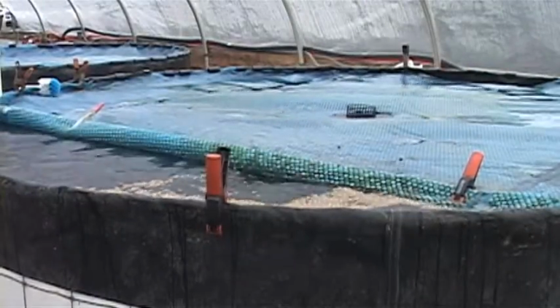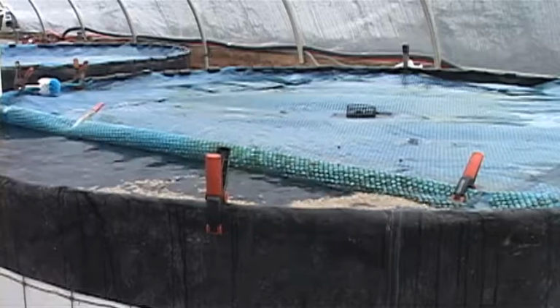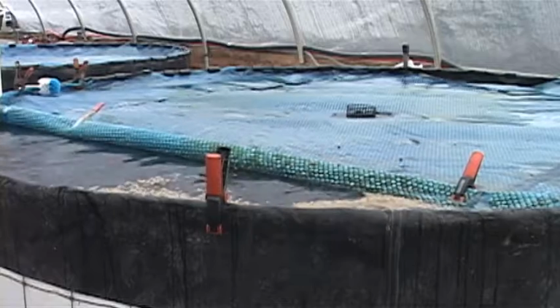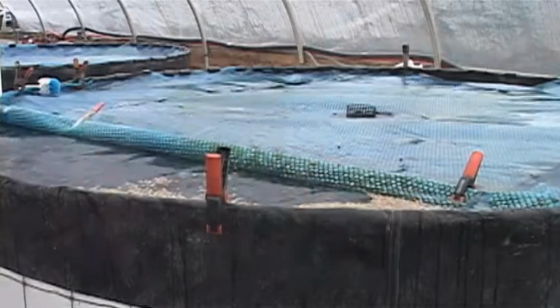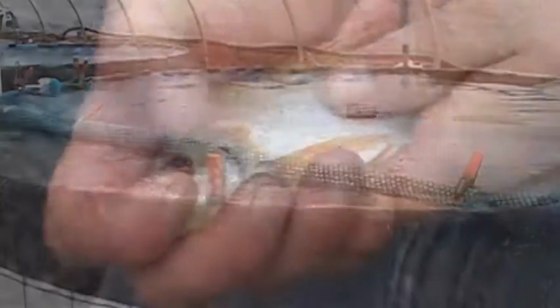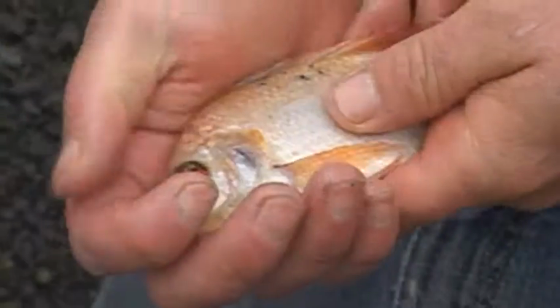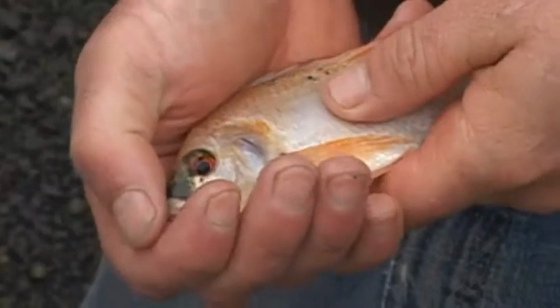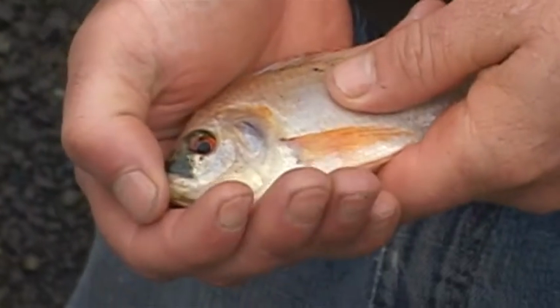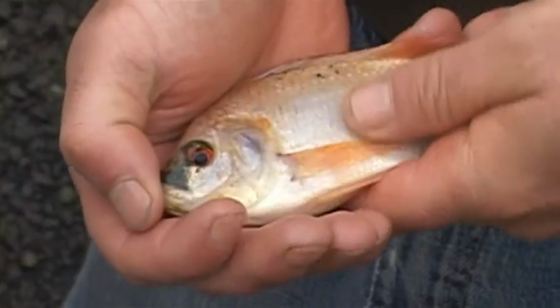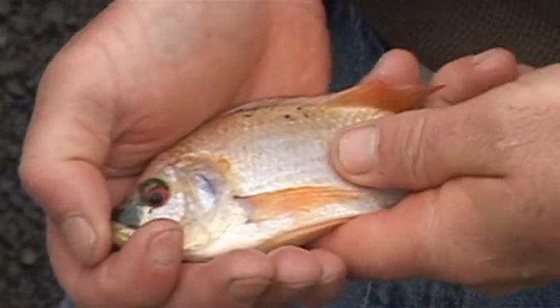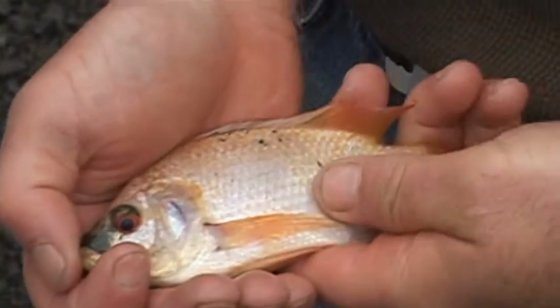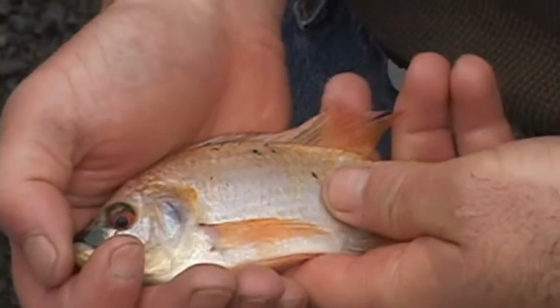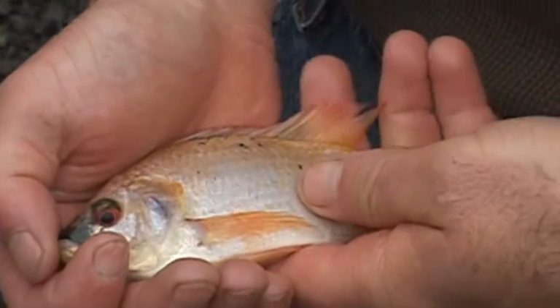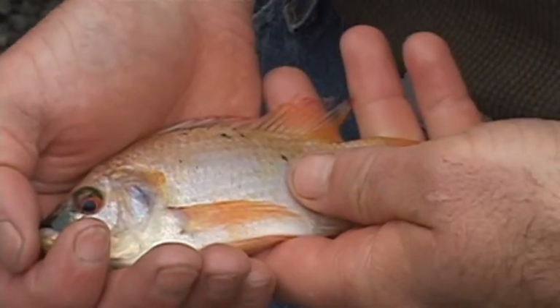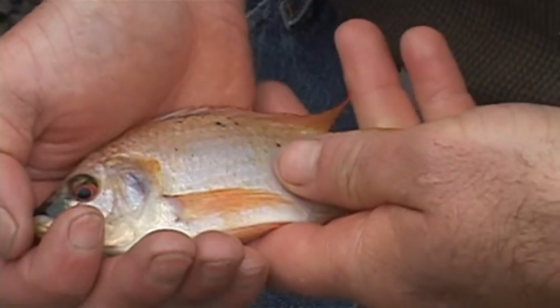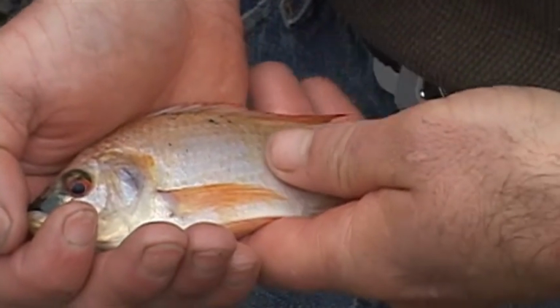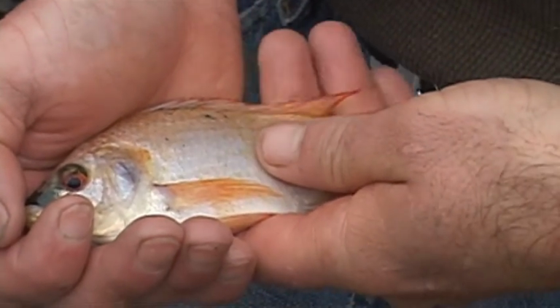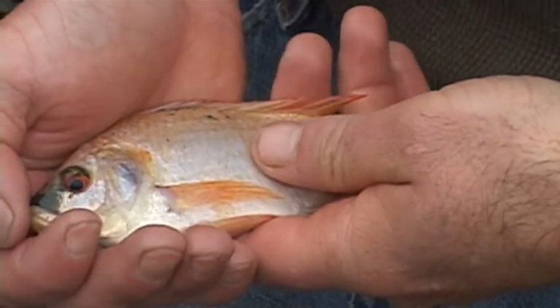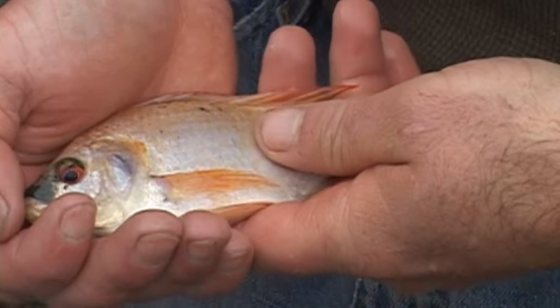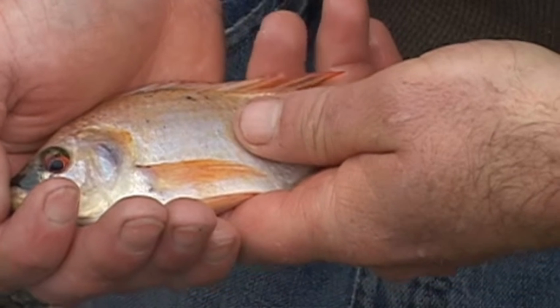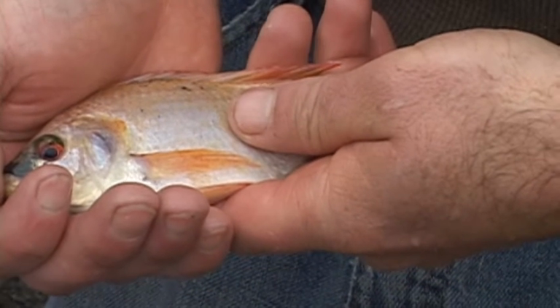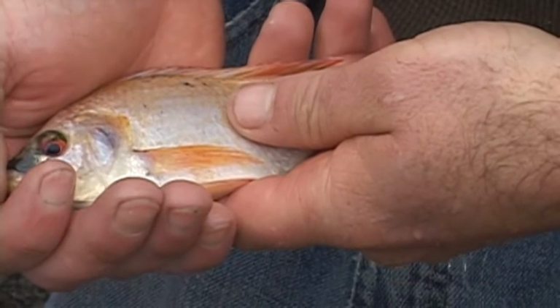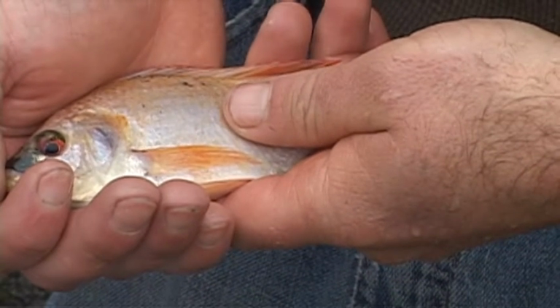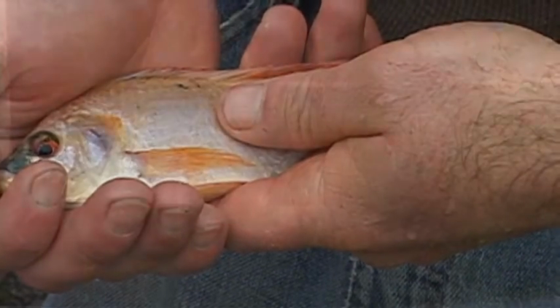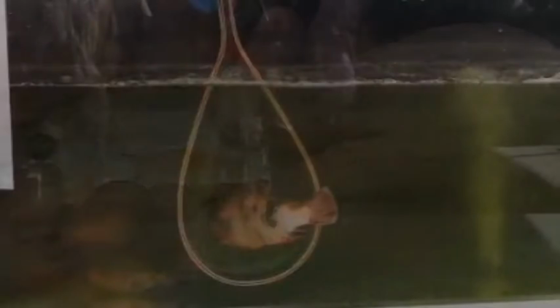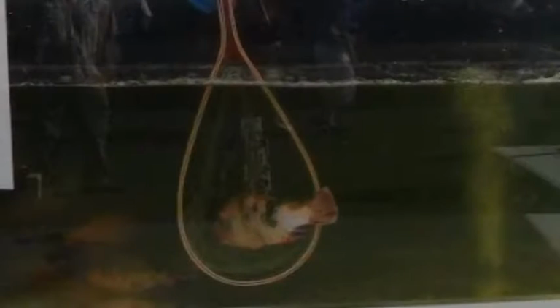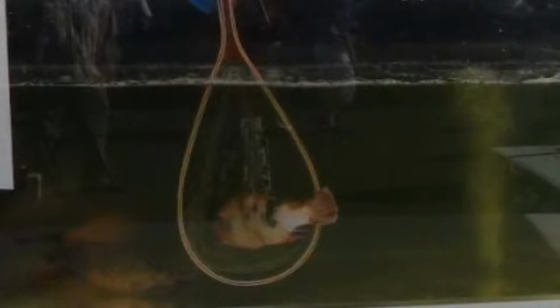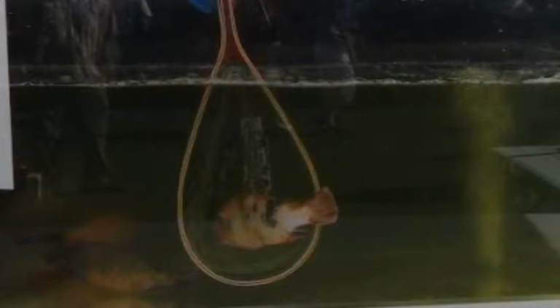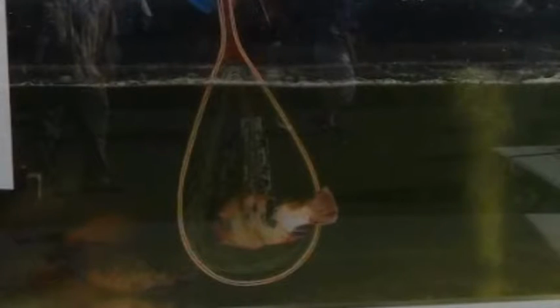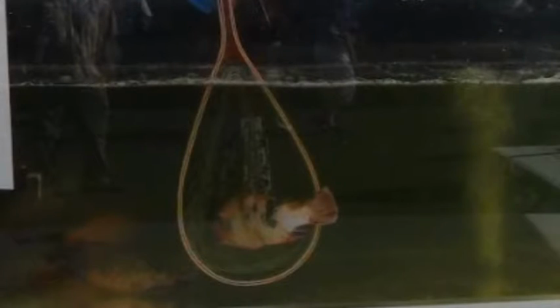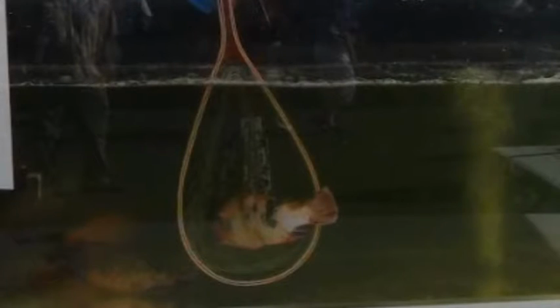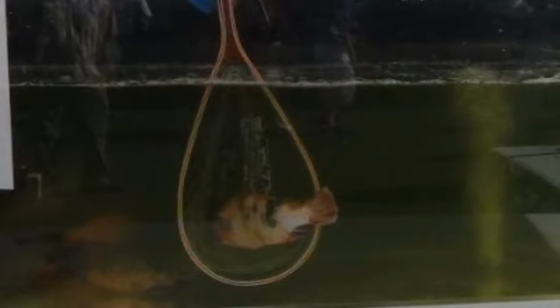Honestly, I've never heard a single complaint about our fish. Because of the great conditions that they're raised in, the texture of their fillets is a lot firmer than what you get from the grocery store.